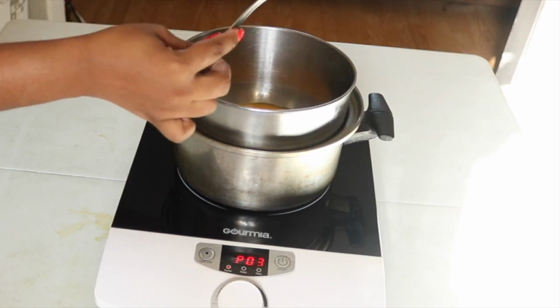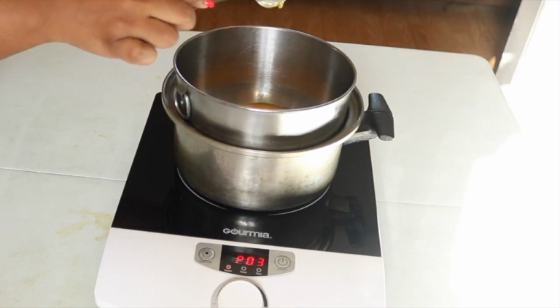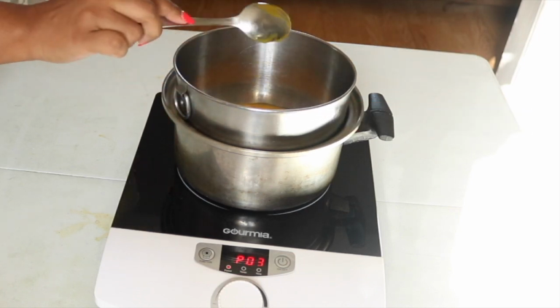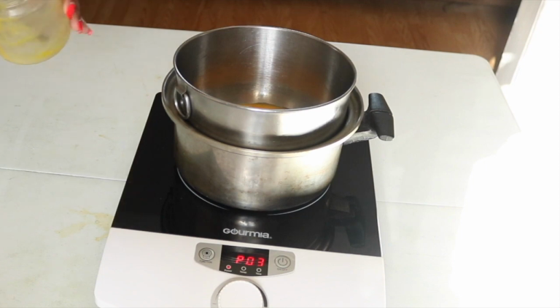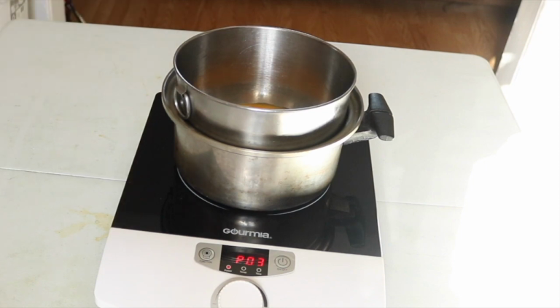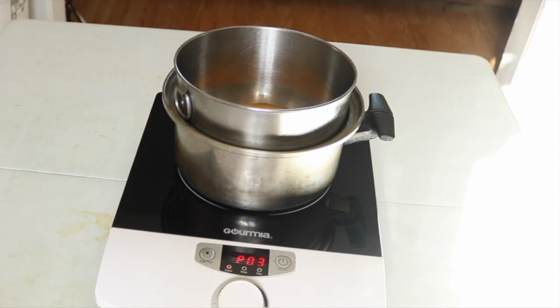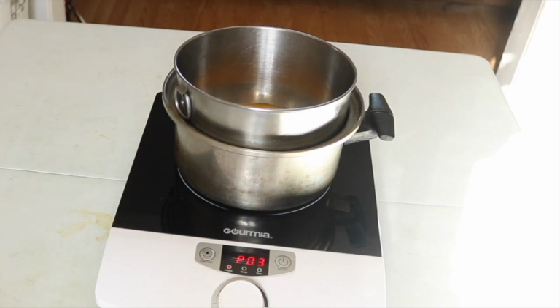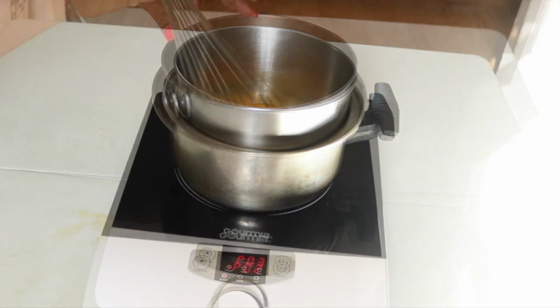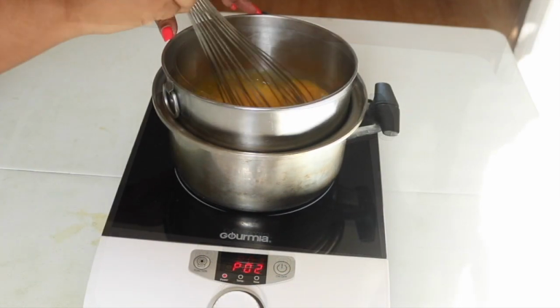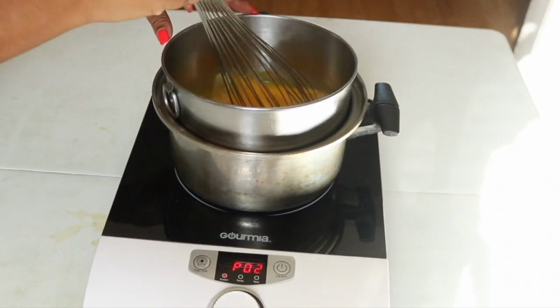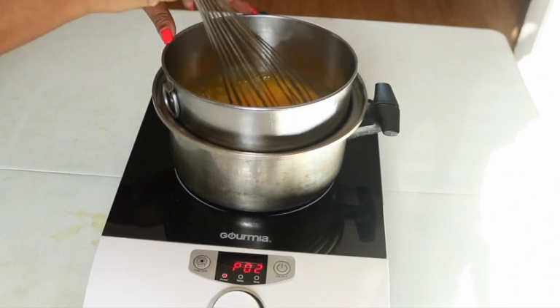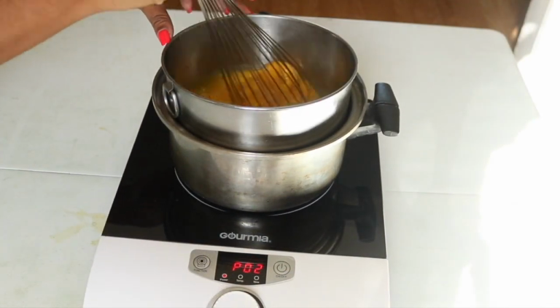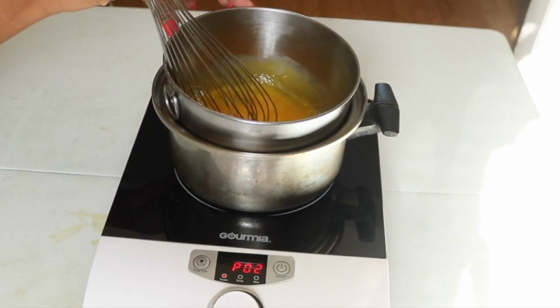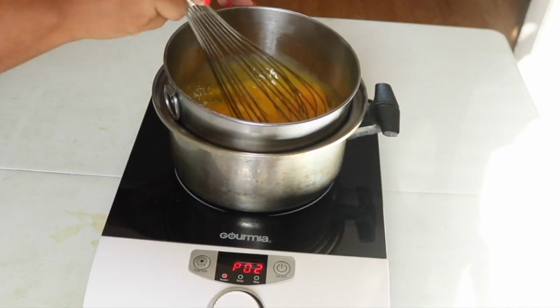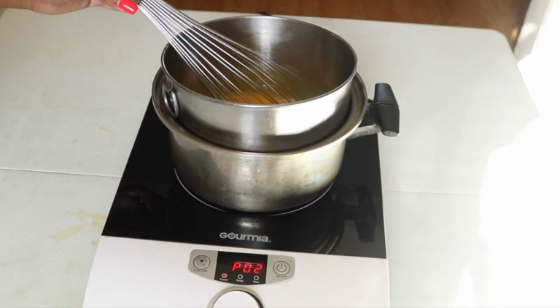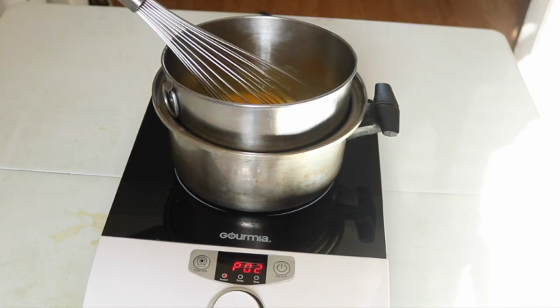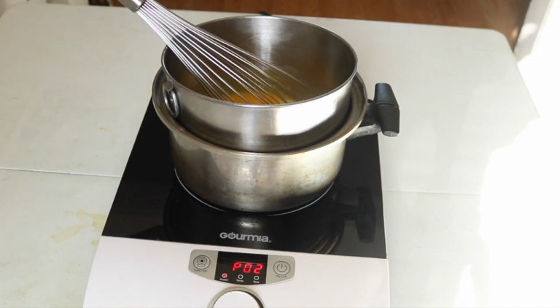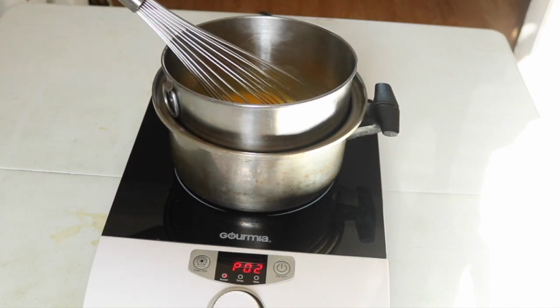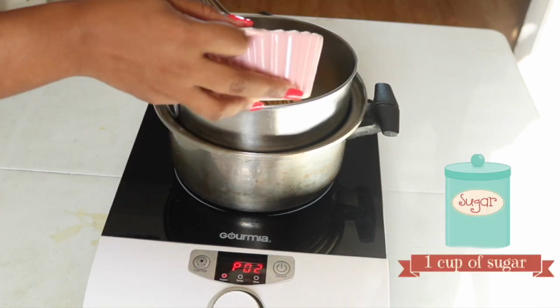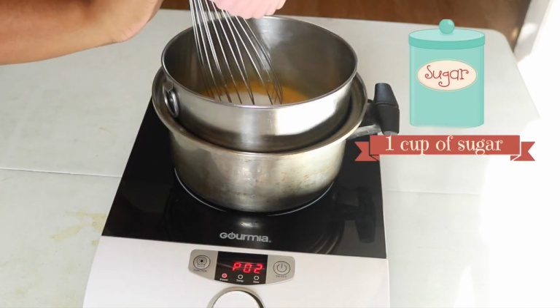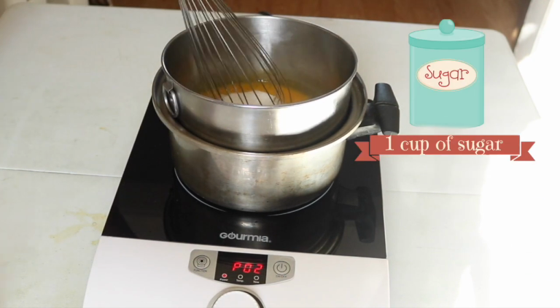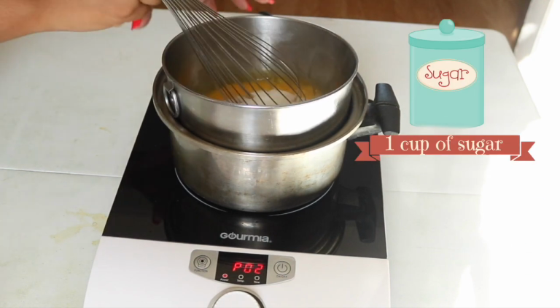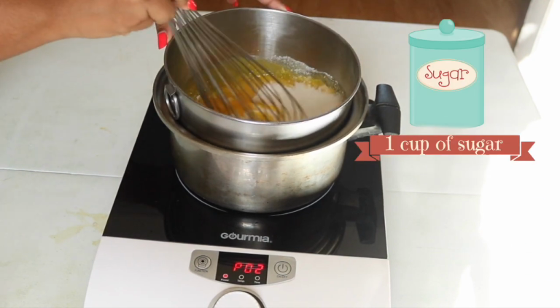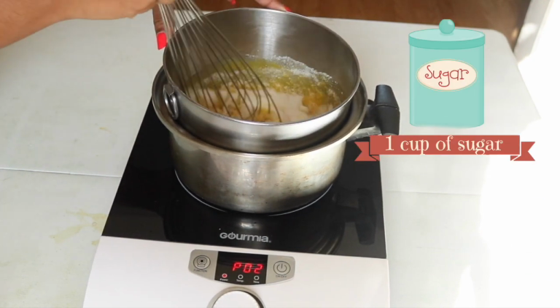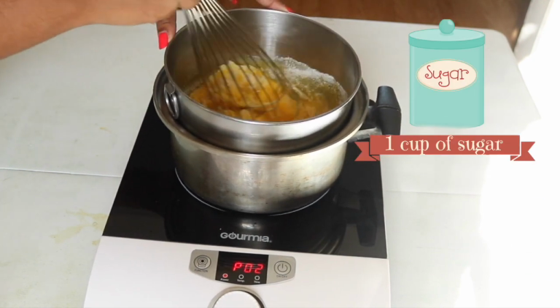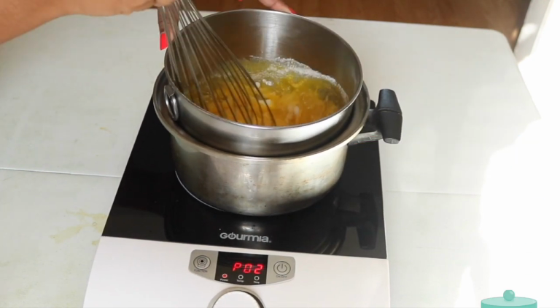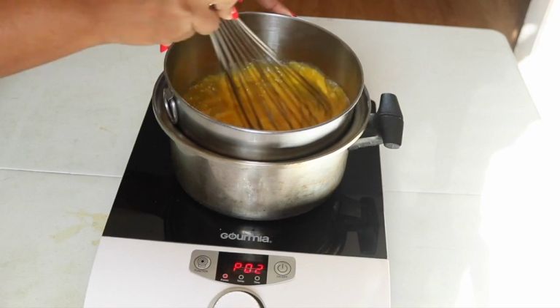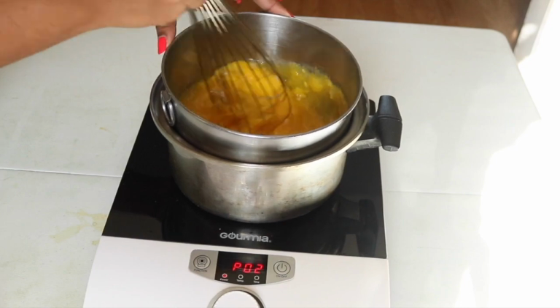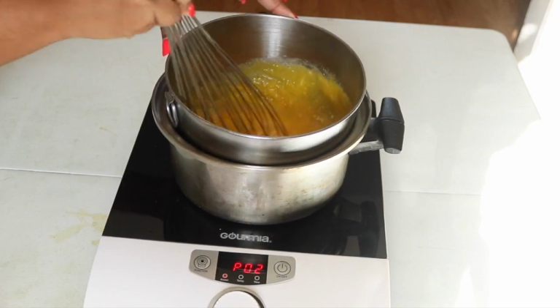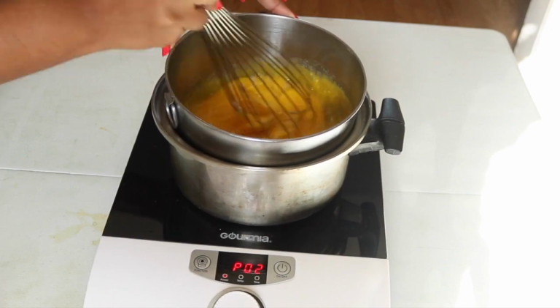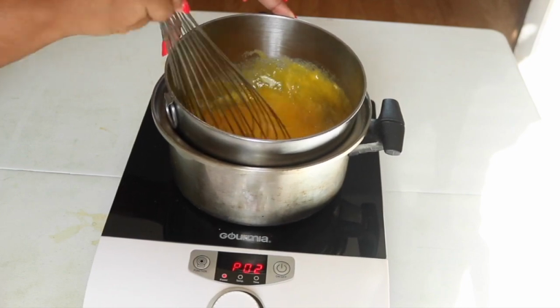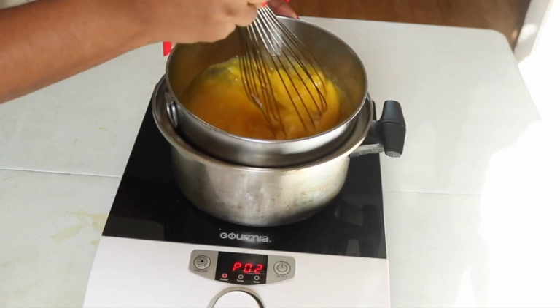I'm going to dump in all my egg yolks and whole eggs — that's 10 egg yolks and 2 whole eggs — and then 1 cup of granulated sugar. I'm going to whisk everything together until it is nice and smooth.